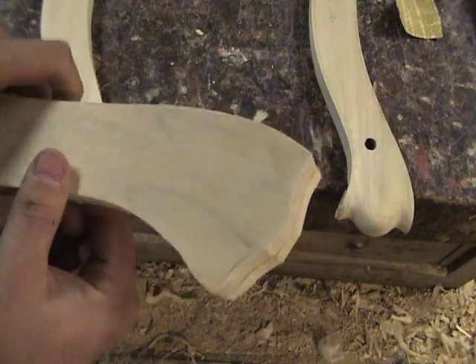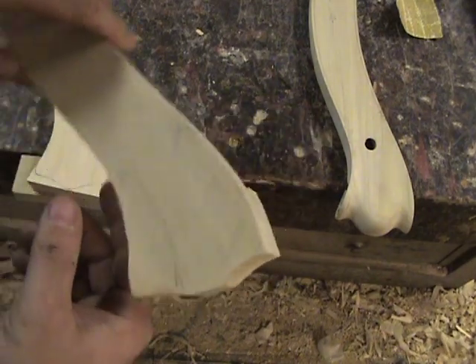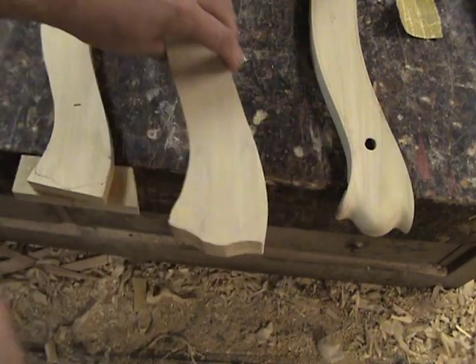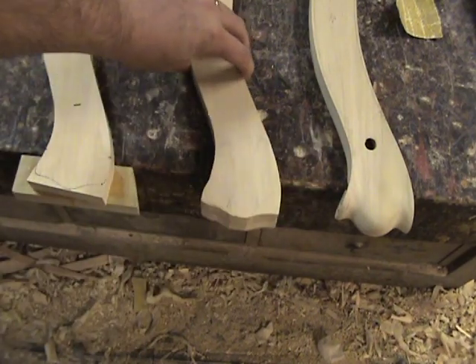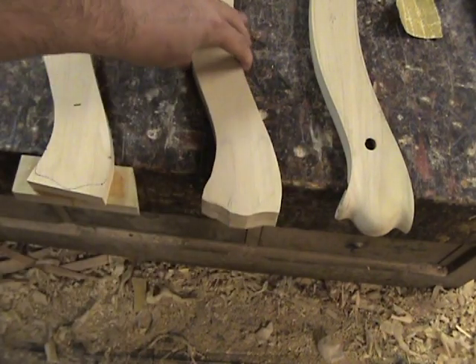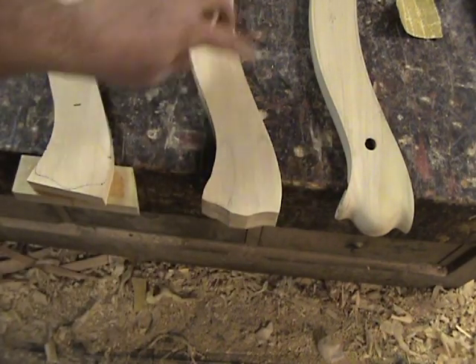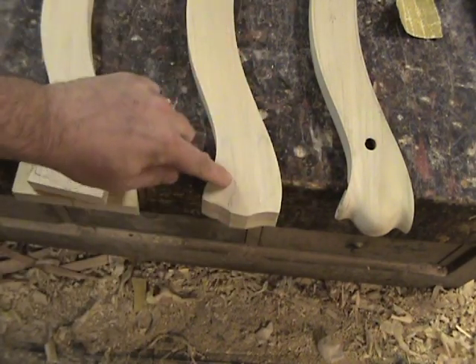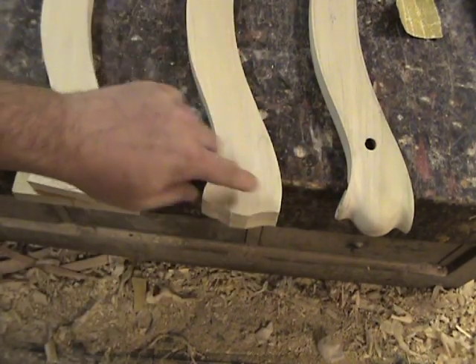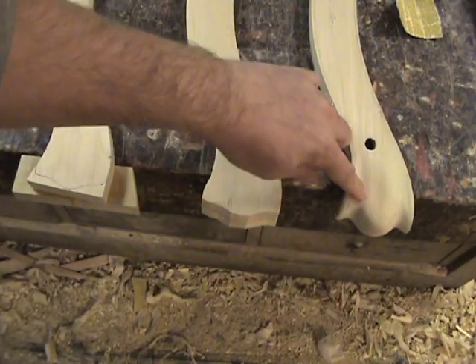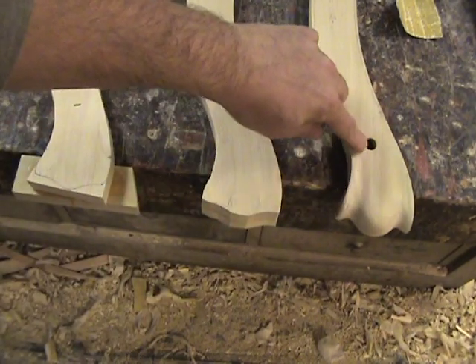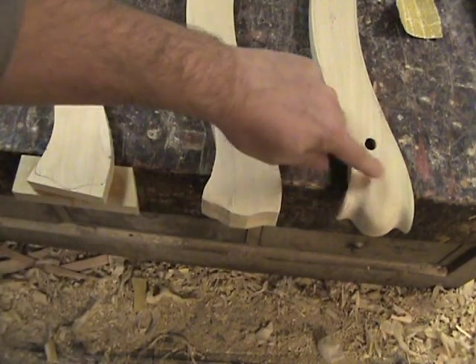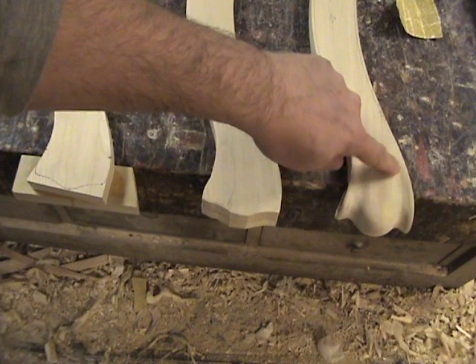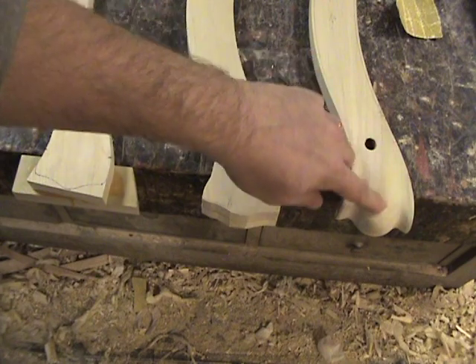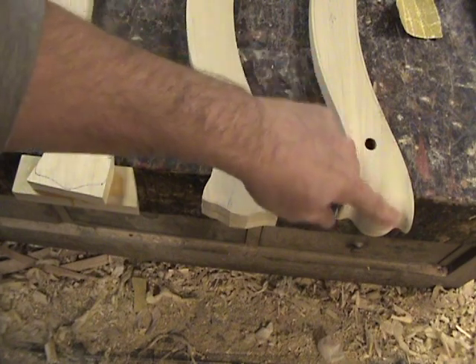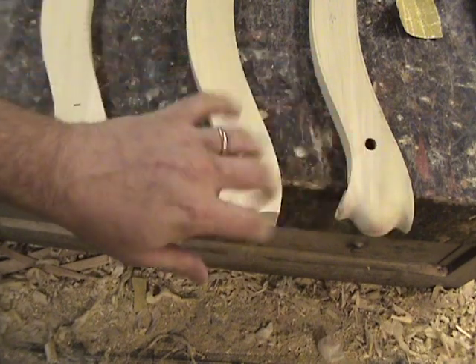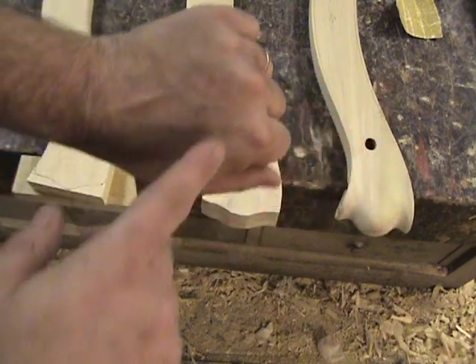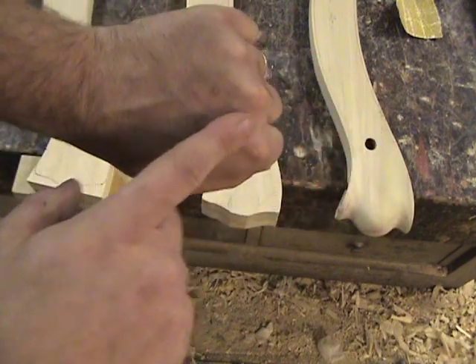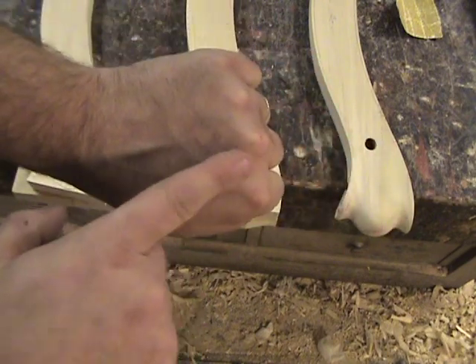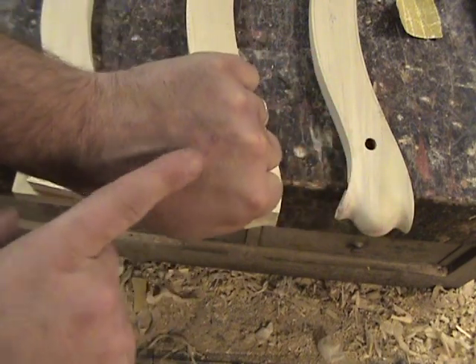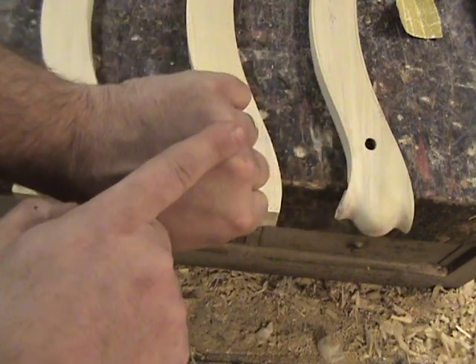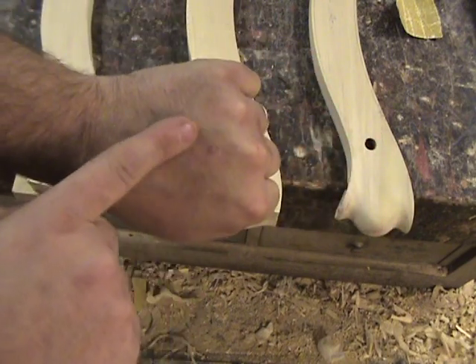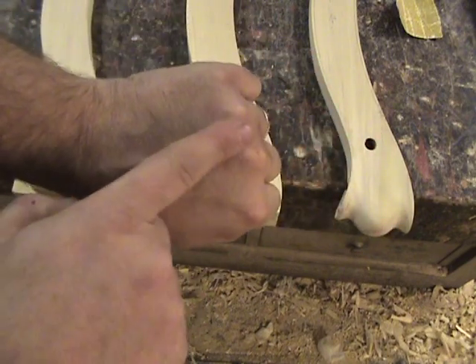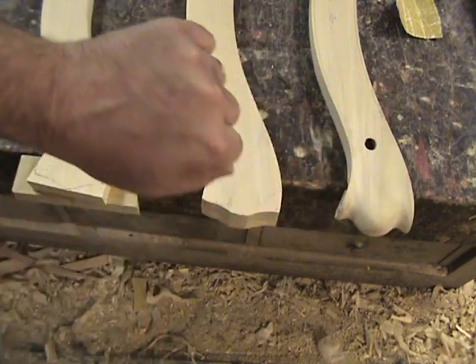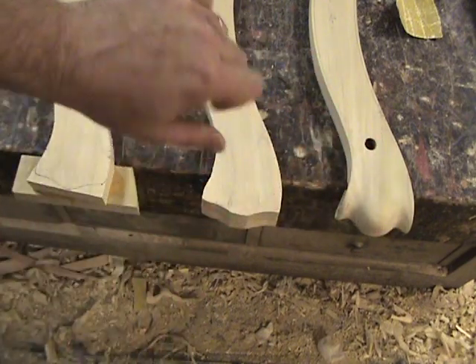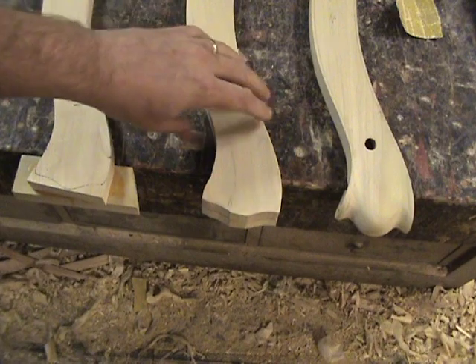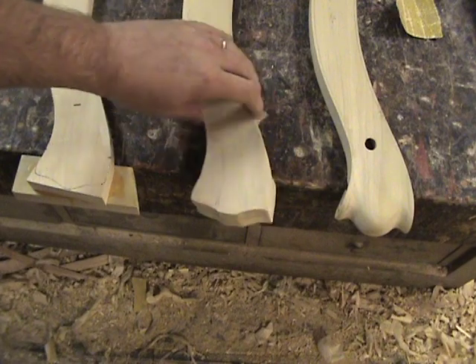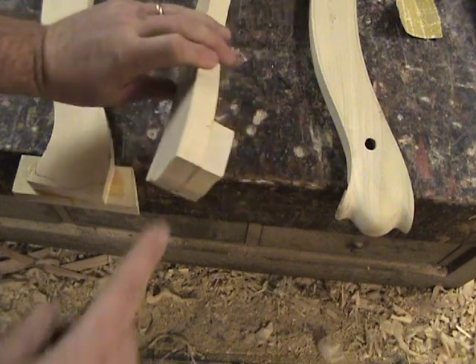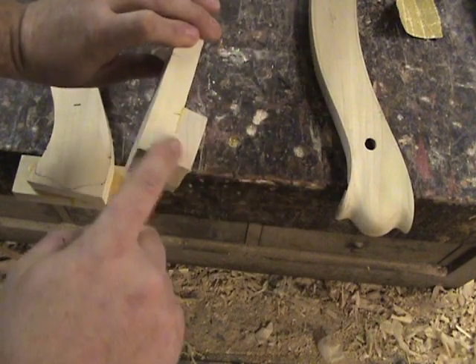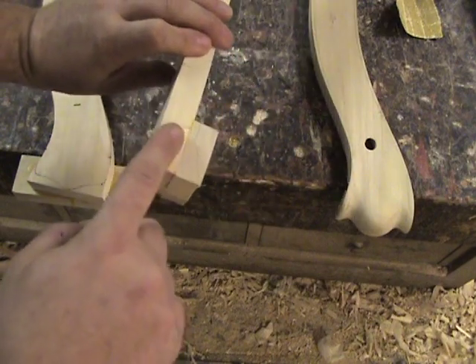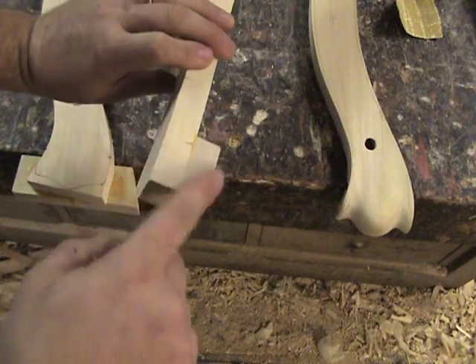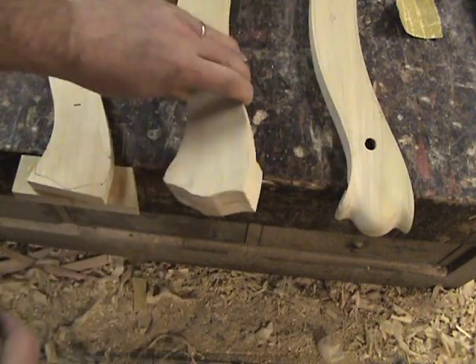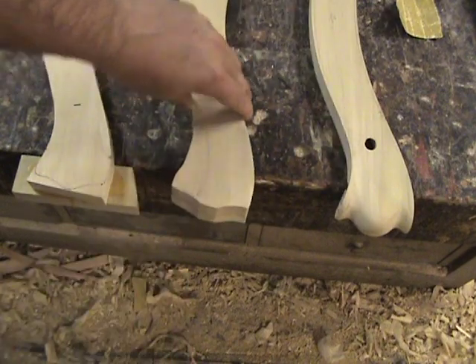The next step is to lightly trace out where I want the tendons to look — they come out right past the knuckles just like so. Then we'll carve the volutes on the side.